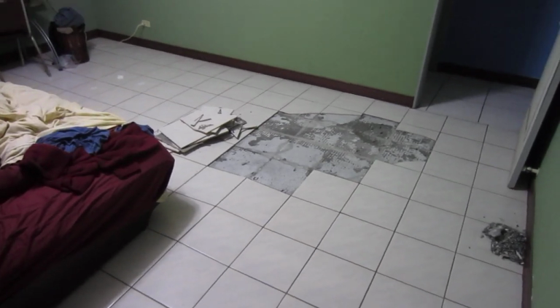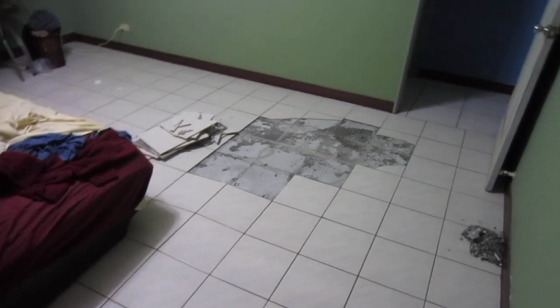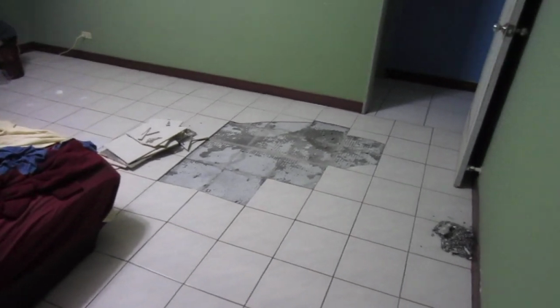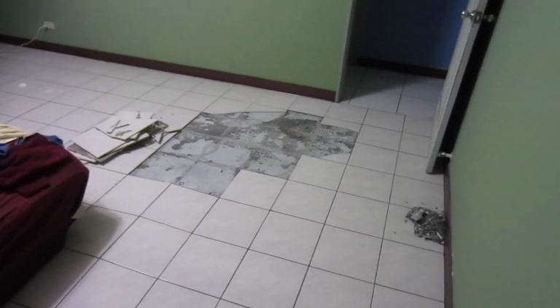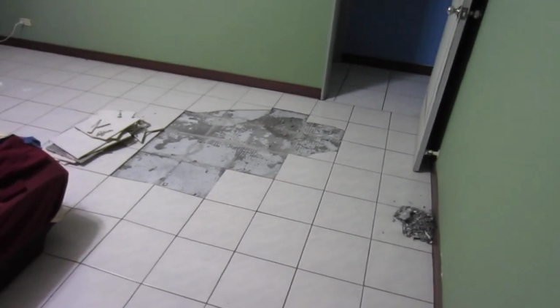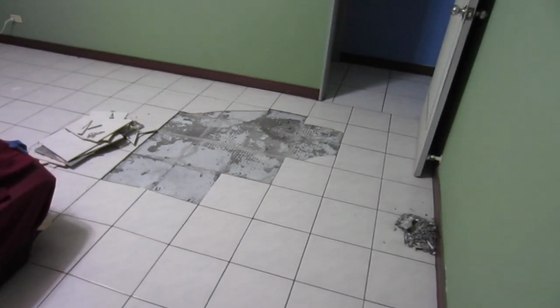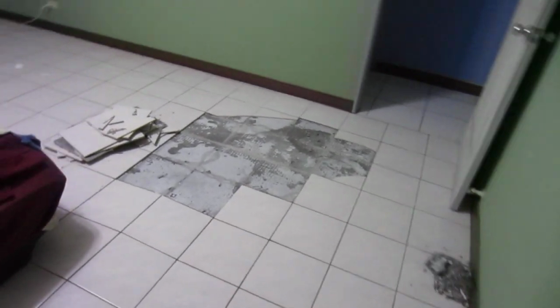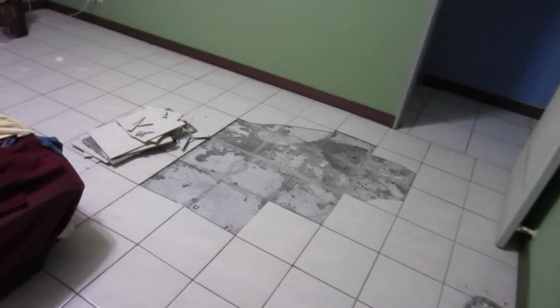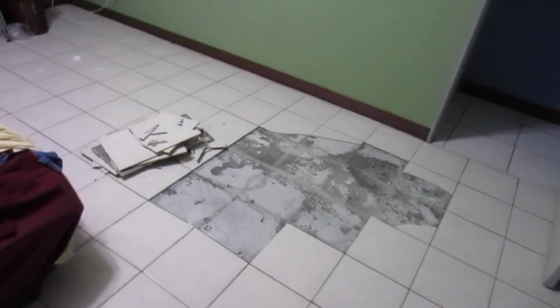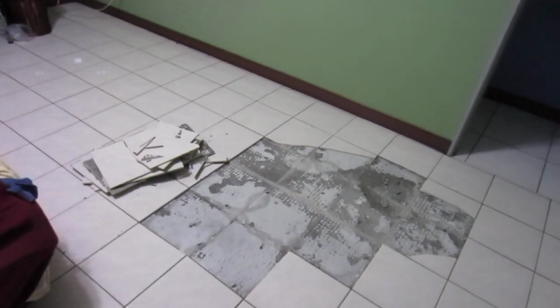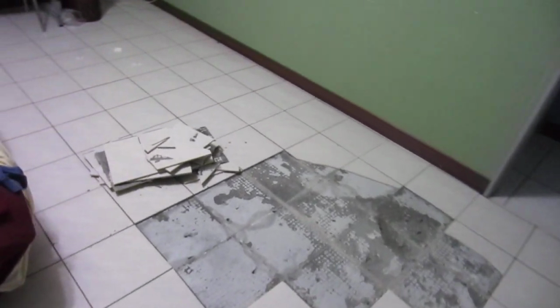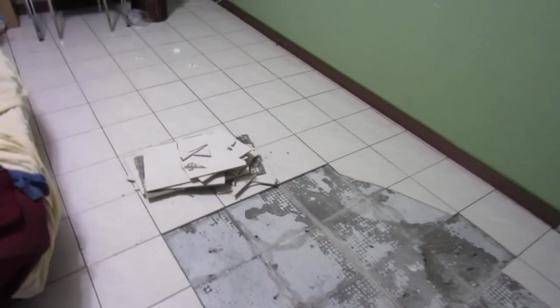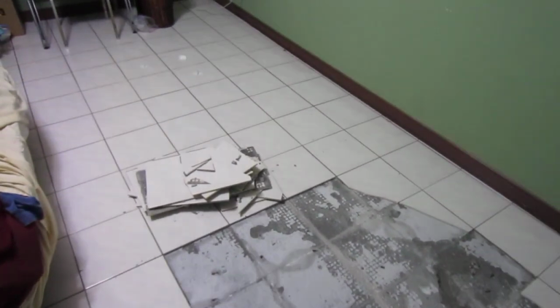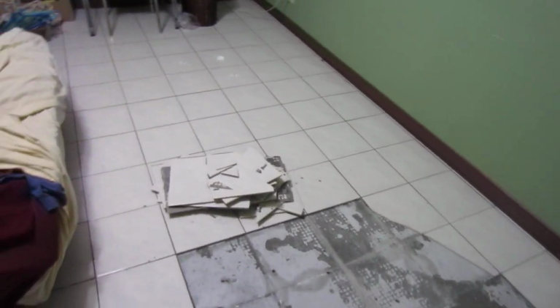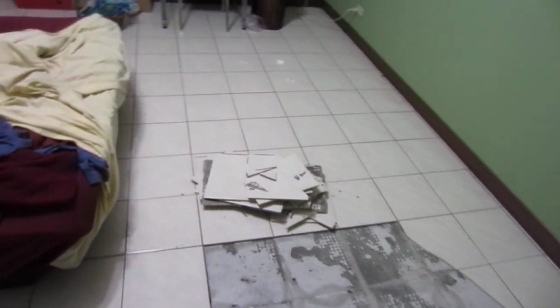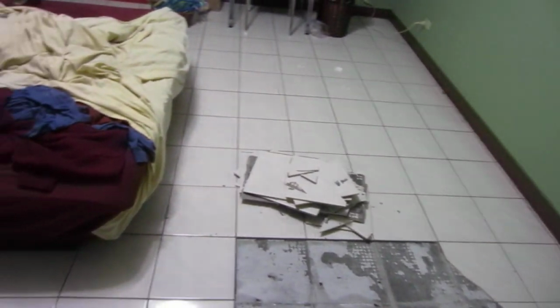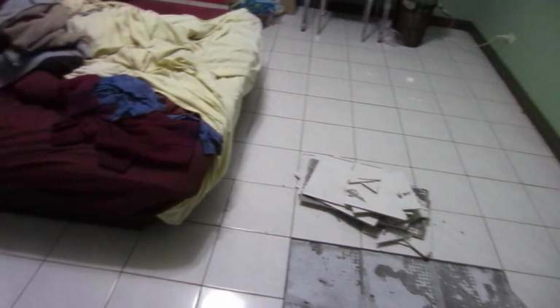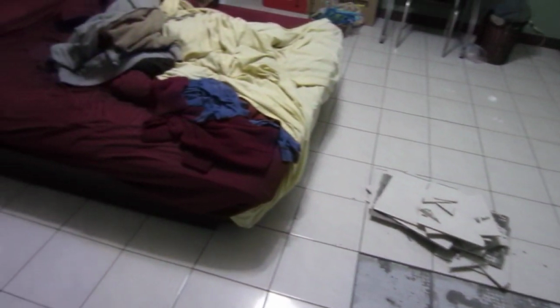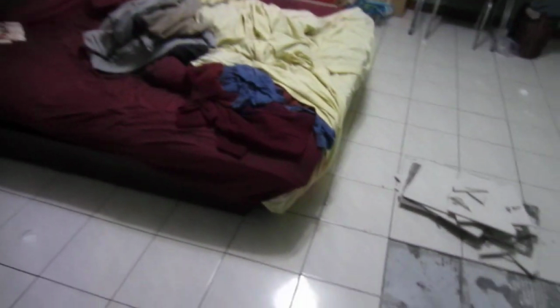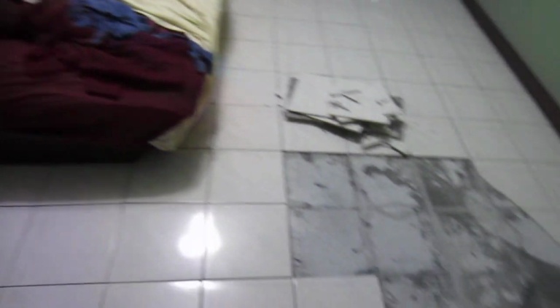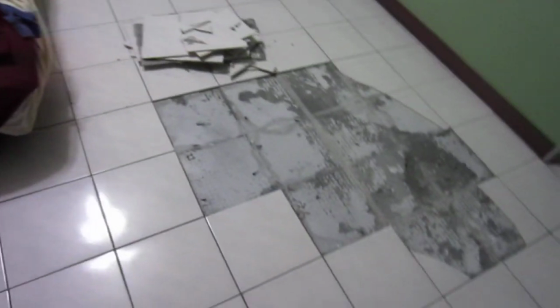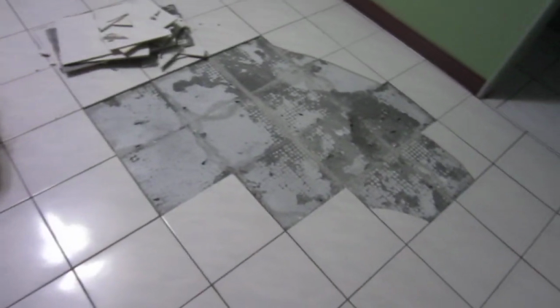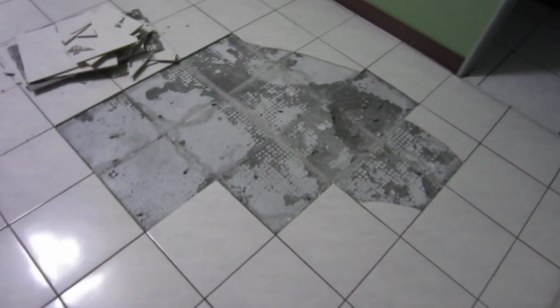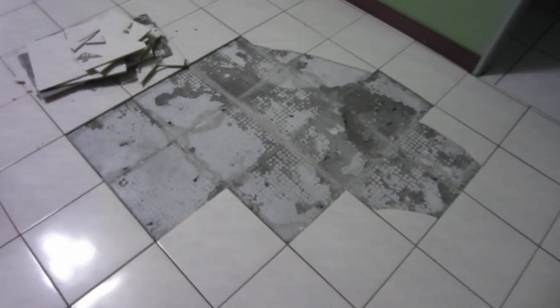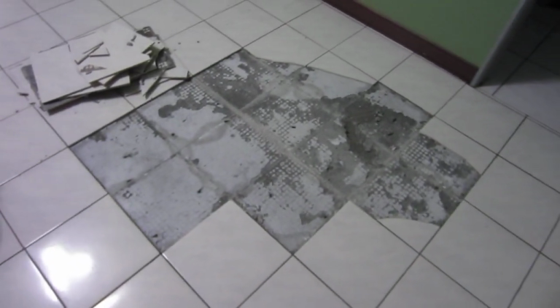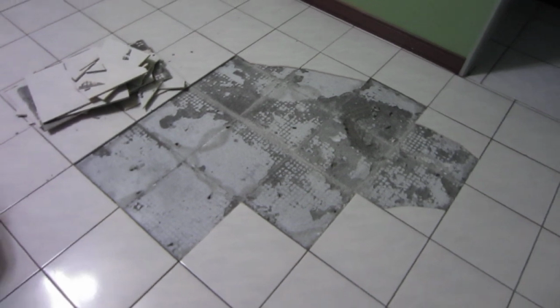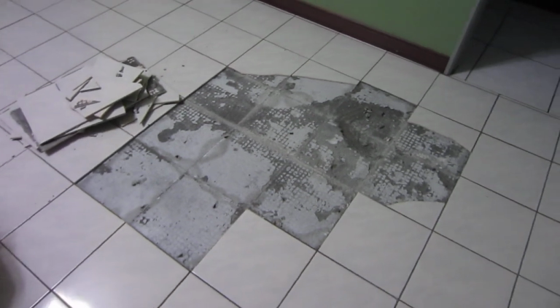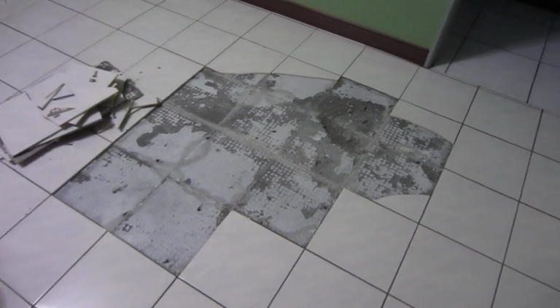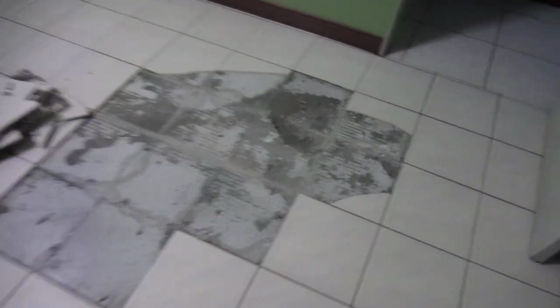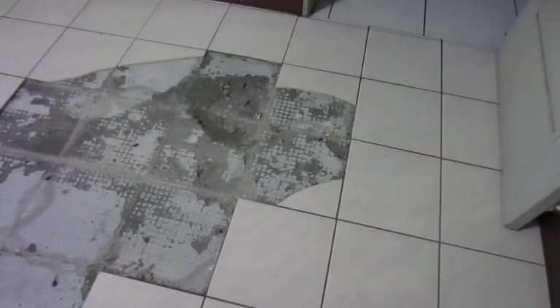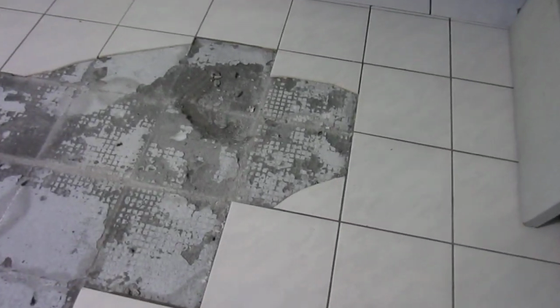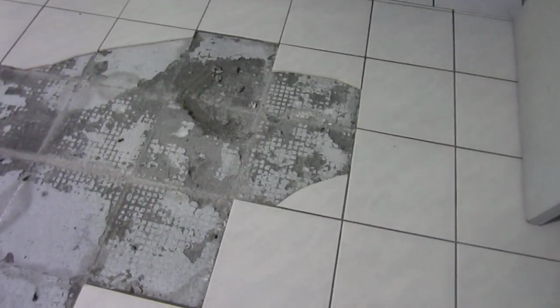All right, welcome back to my bedroom. I realize that this is the third video that I'm making. Hopefully I won't make a whole lot more, but as you can see, the hole's gotten larger, more tiles have just popped off and cracked off.